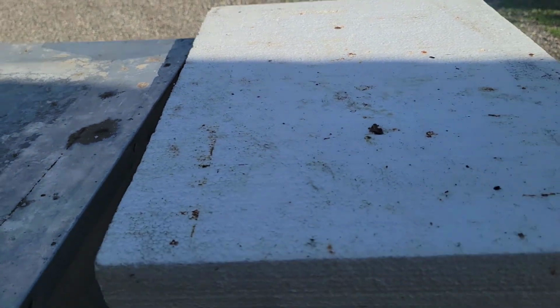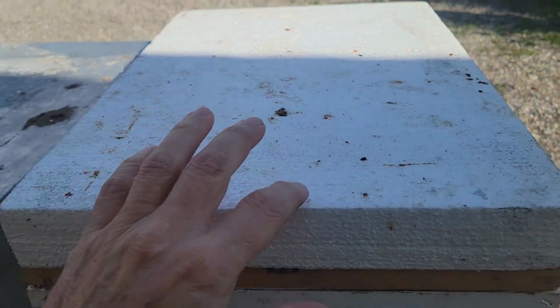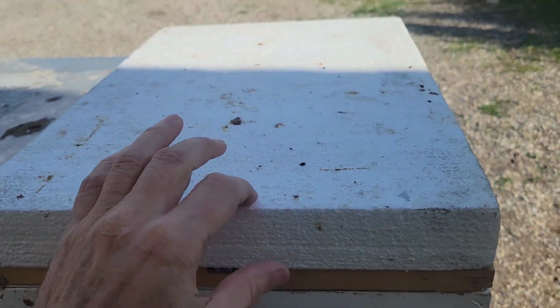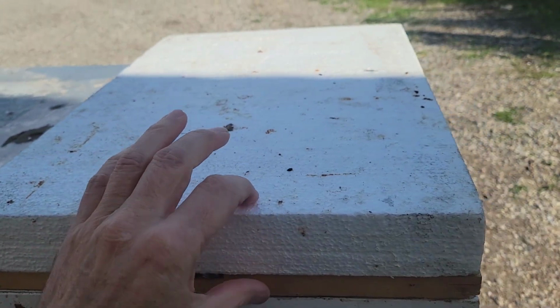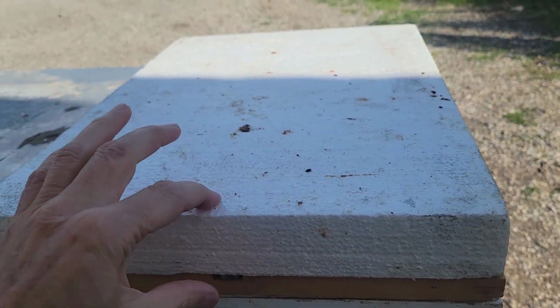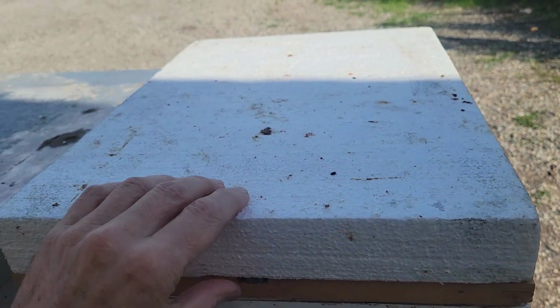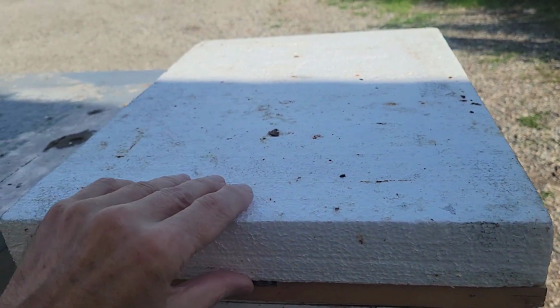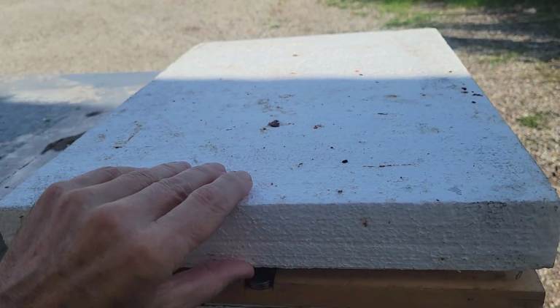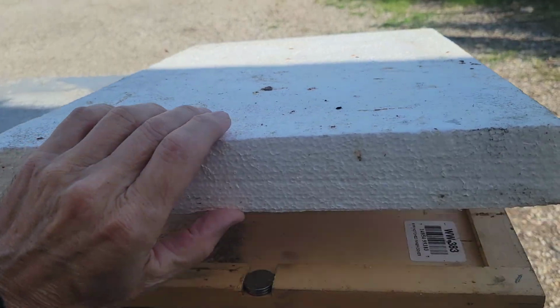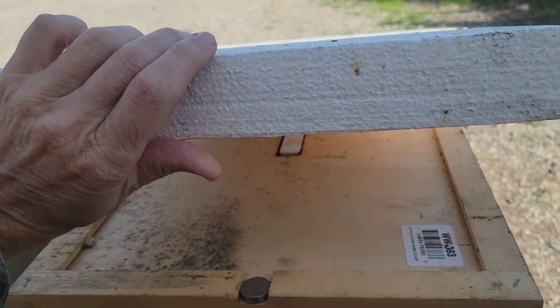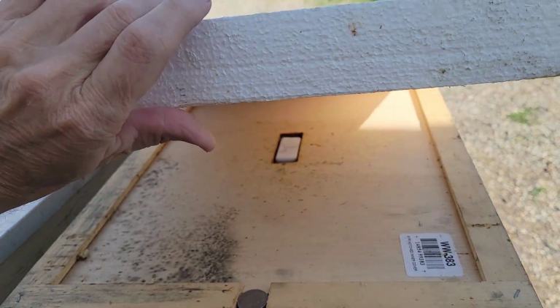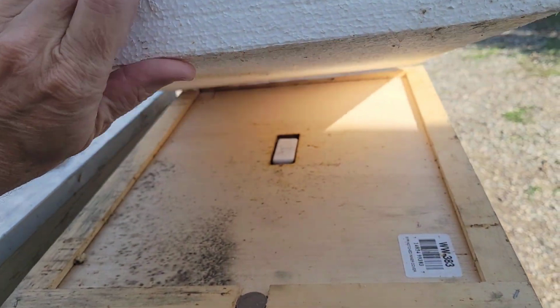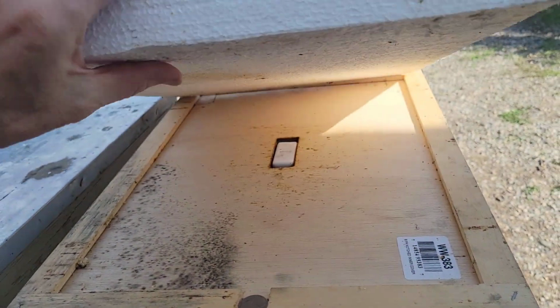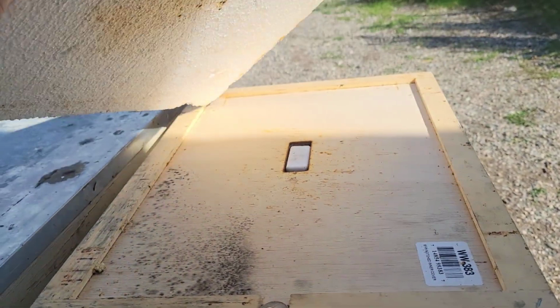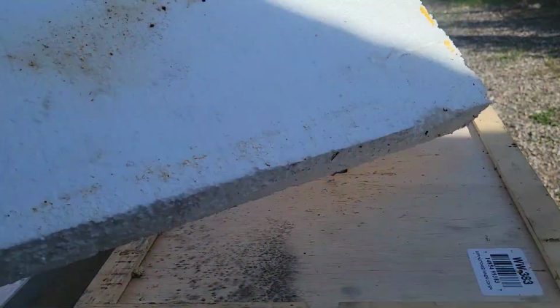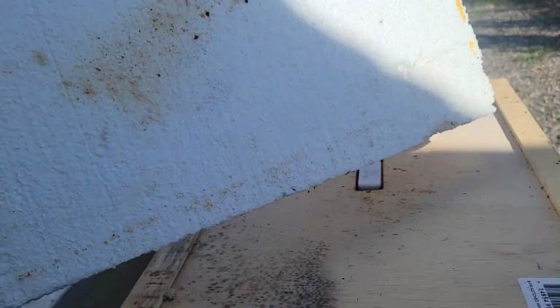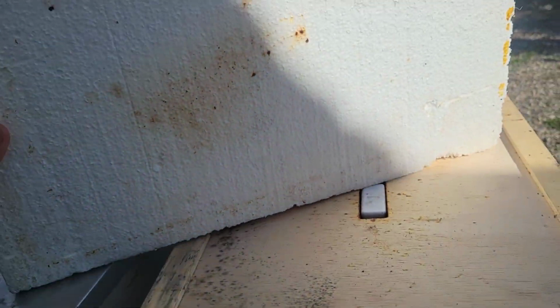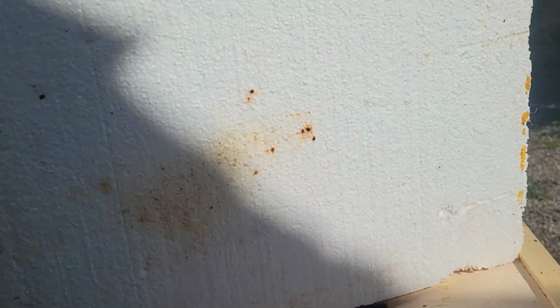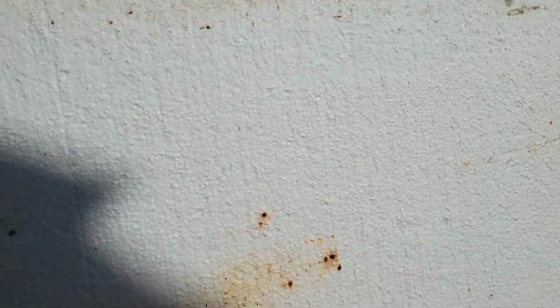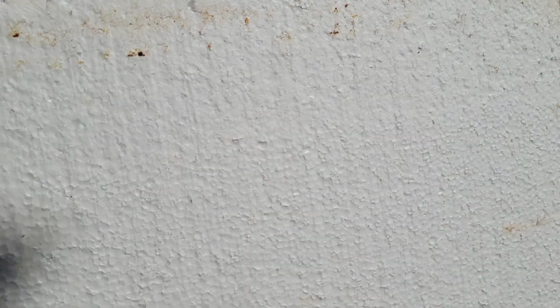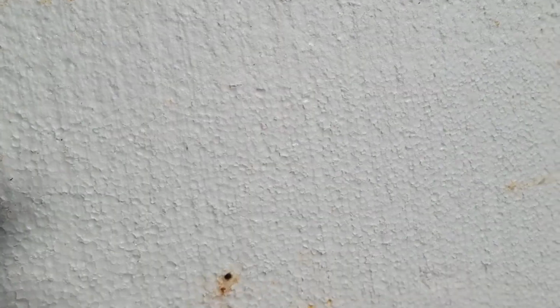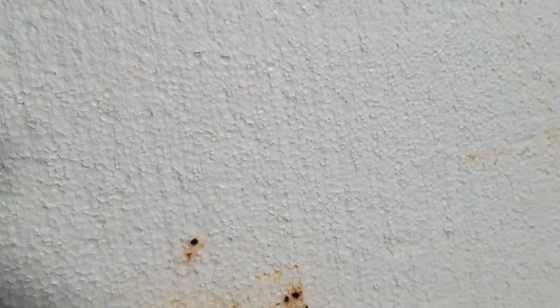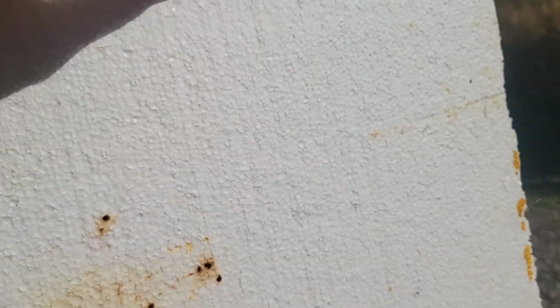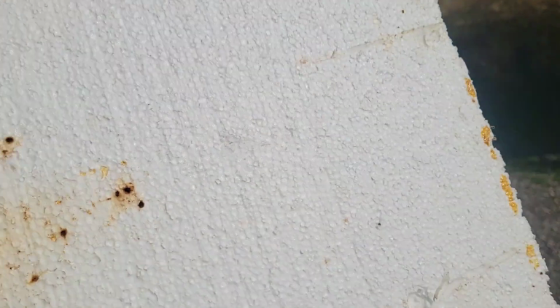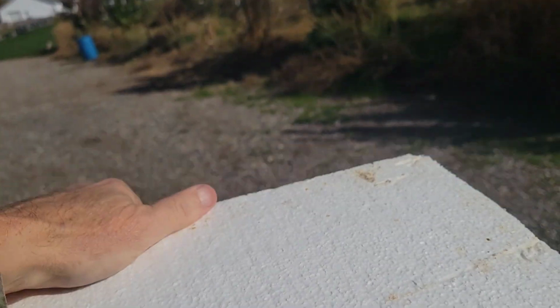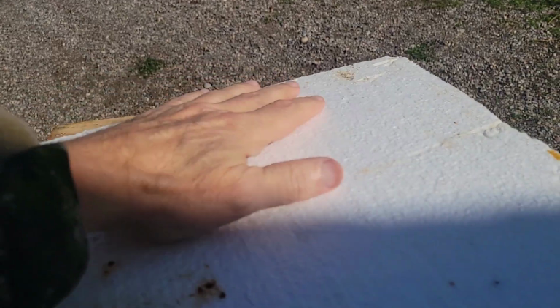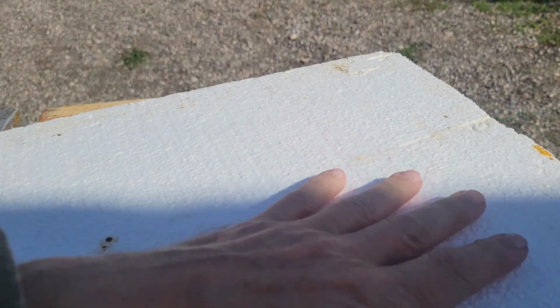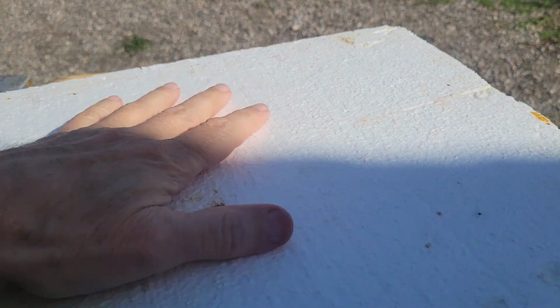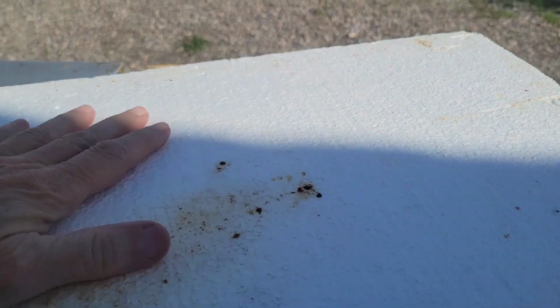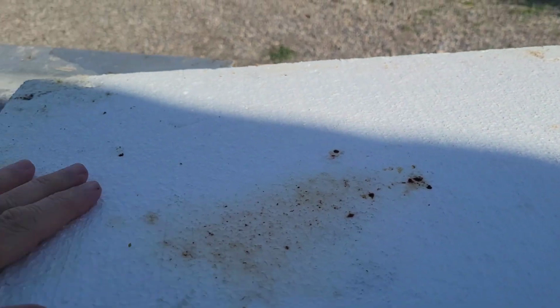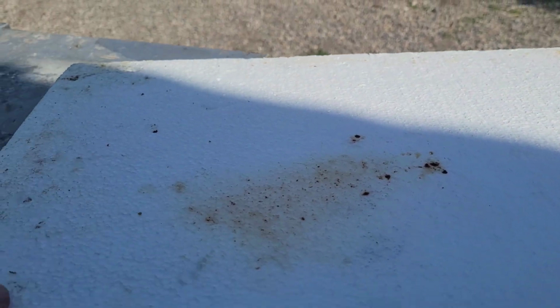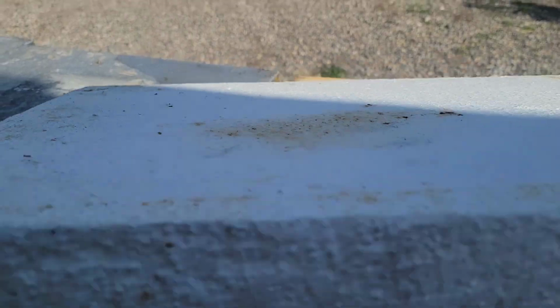I've got 2-inch styrofoam on the top. It's 80% humidity inside, and this is perfectly dry. There is no humidity on here, no moisture on here at all.